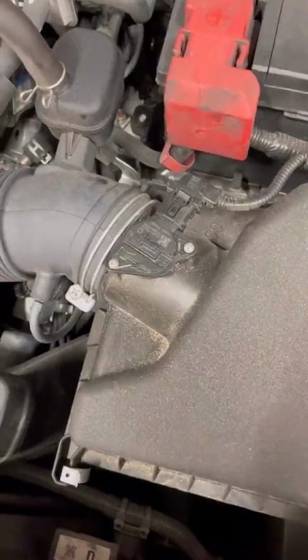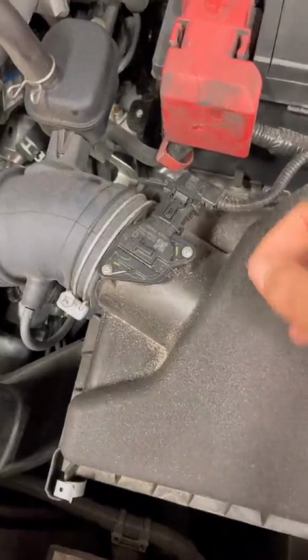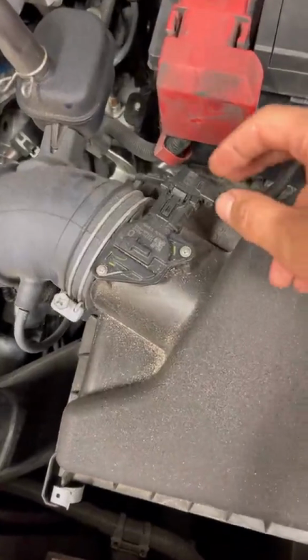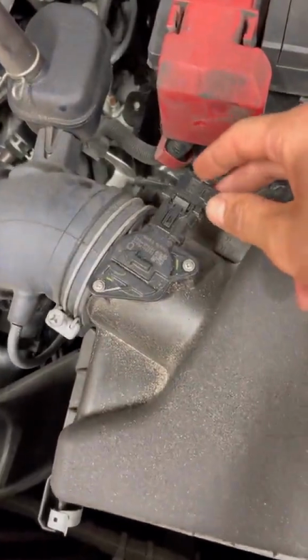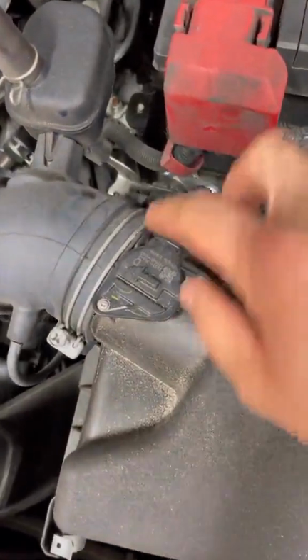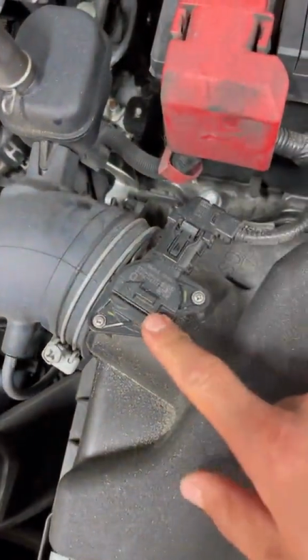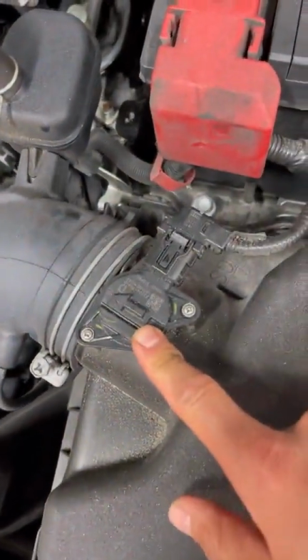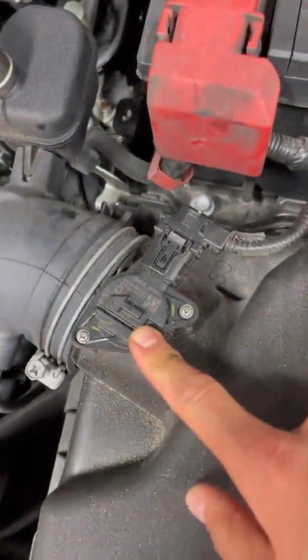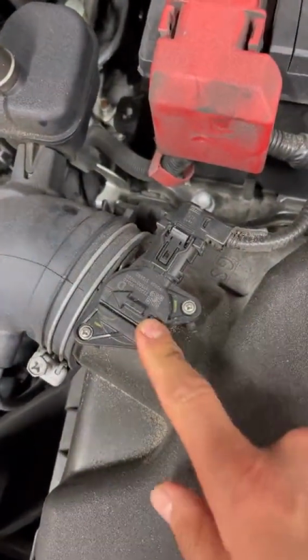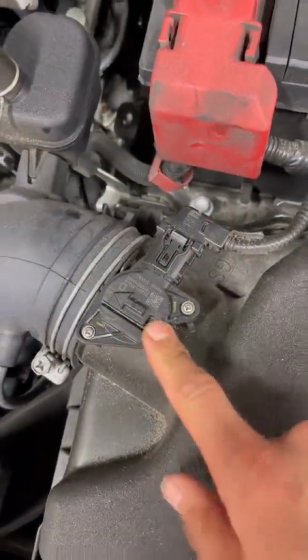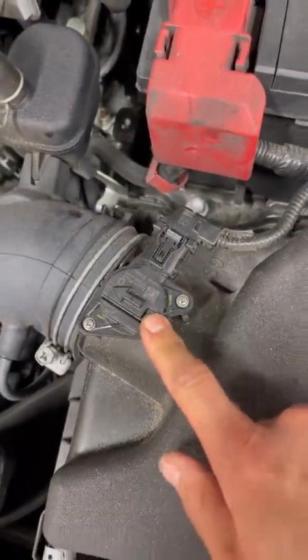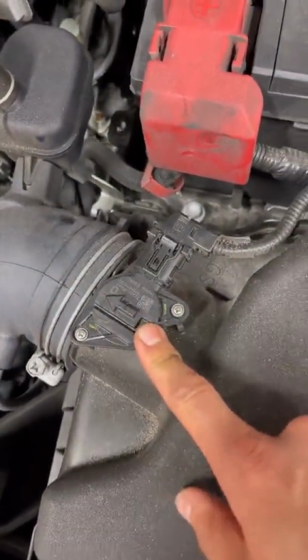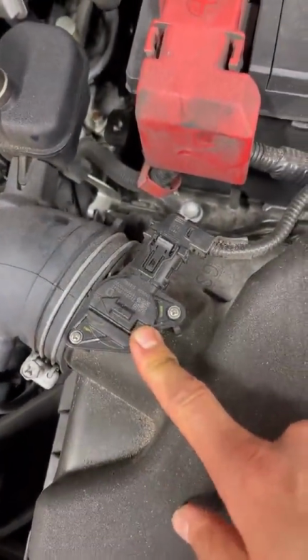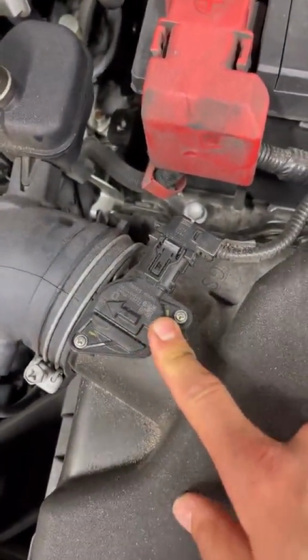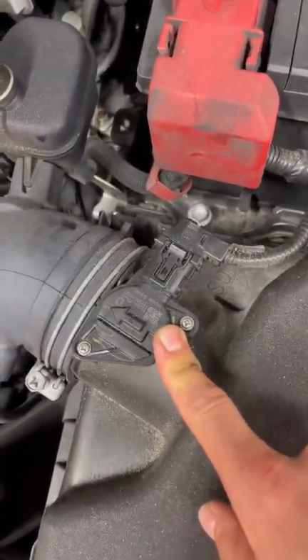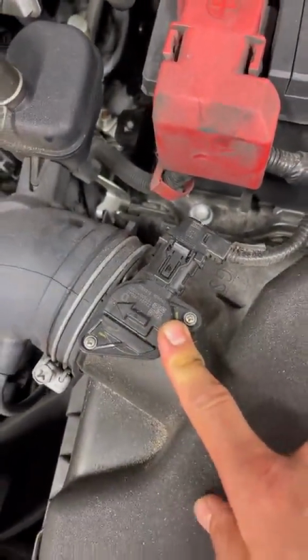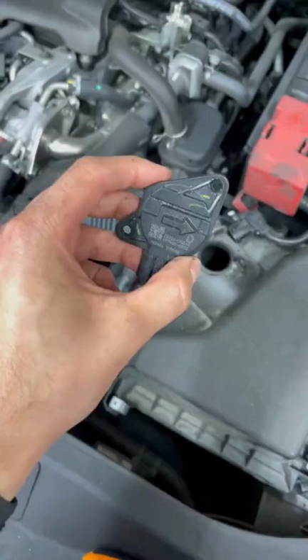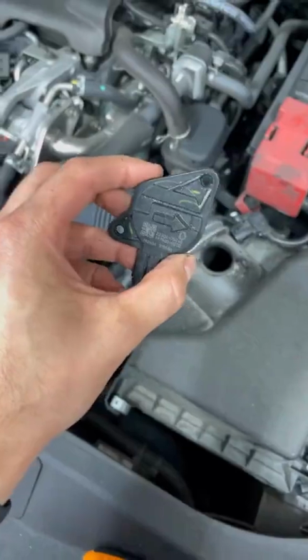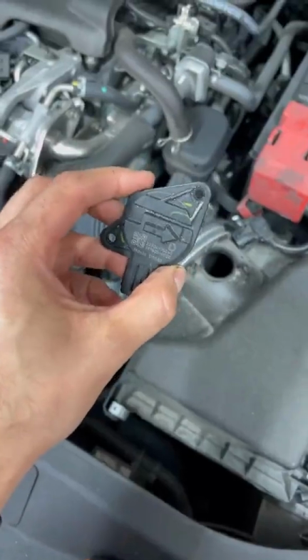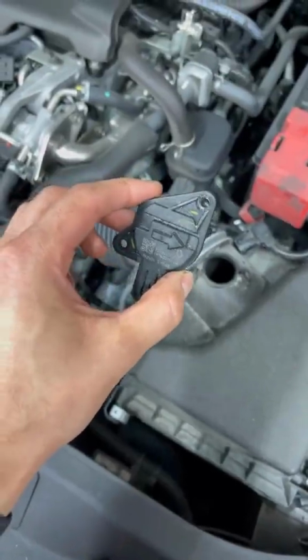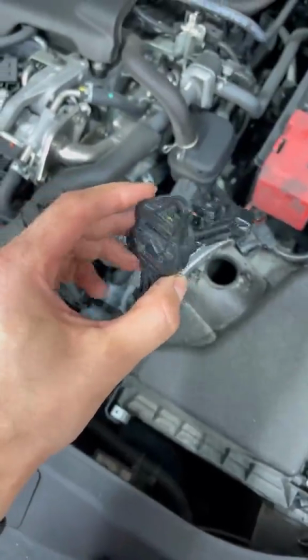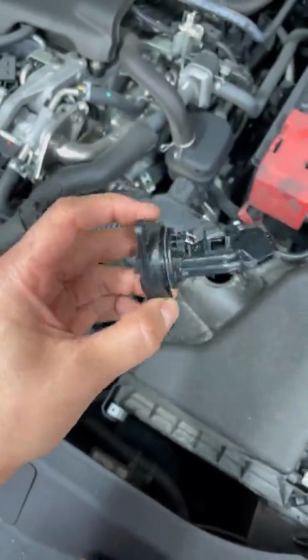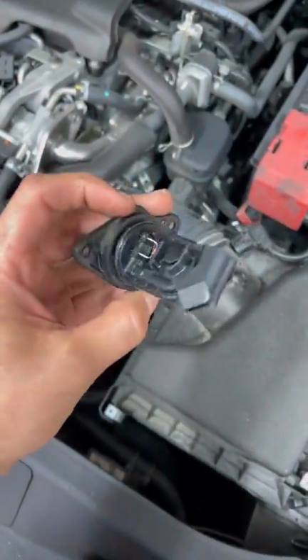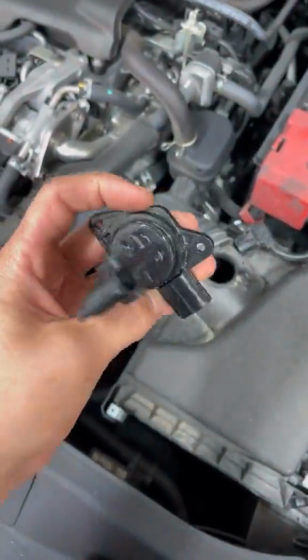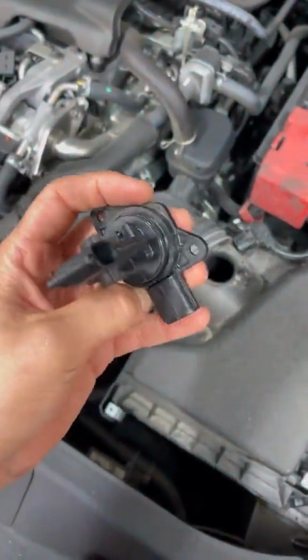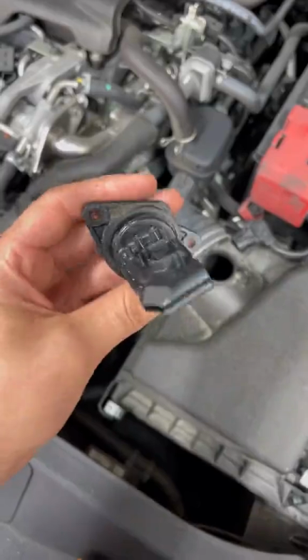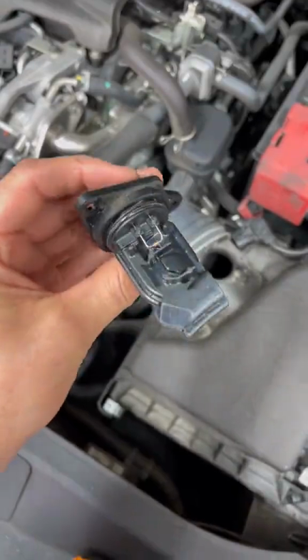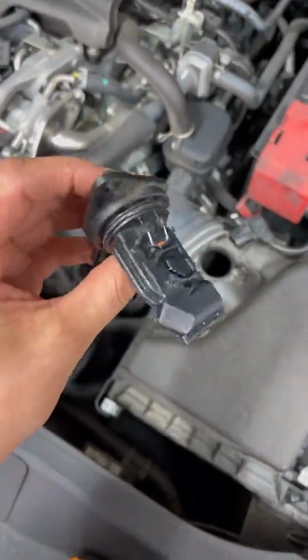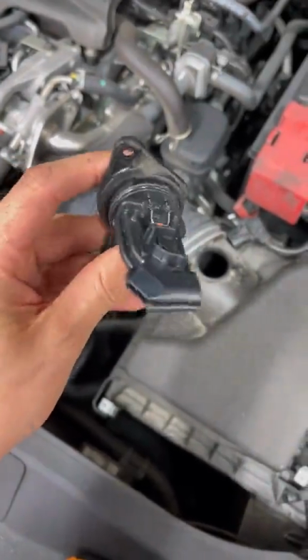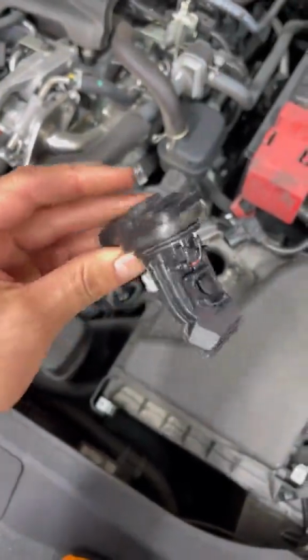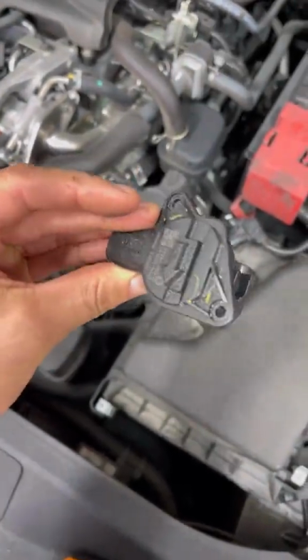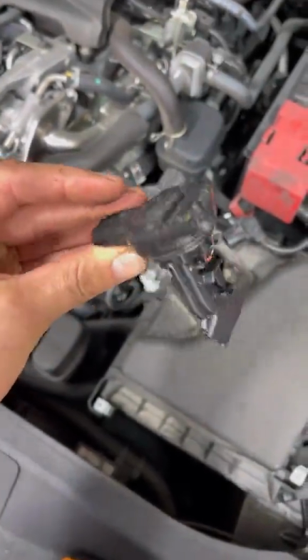The MAF sensor and air intake sensor are both together and they're located right here on top of your air box. We're going to remove it and inspect it. The sensor itself does not look damaged on the outside but most likely has some sort of internal fault, so we're going to replace it with a new one.